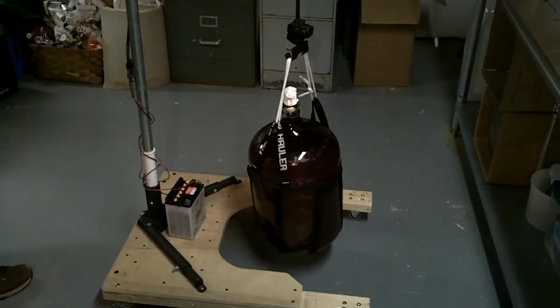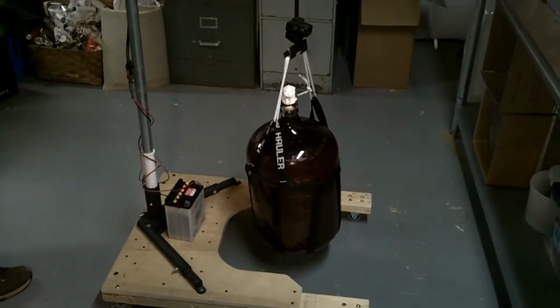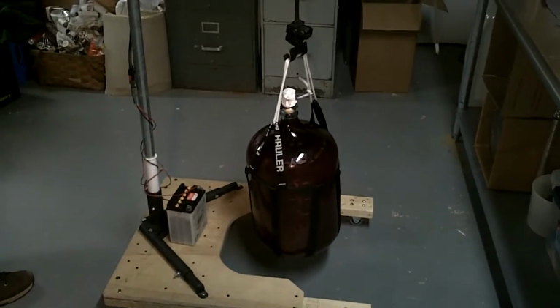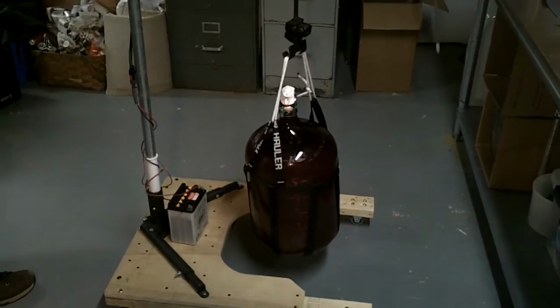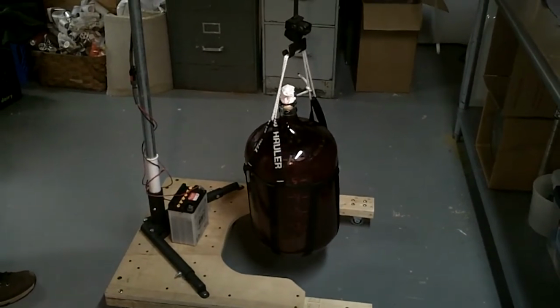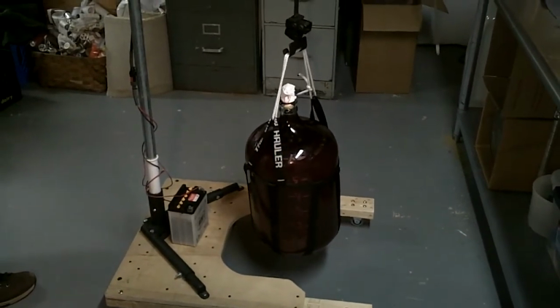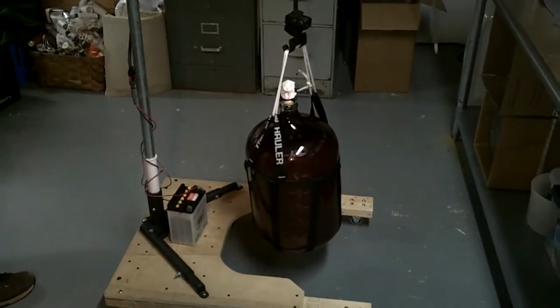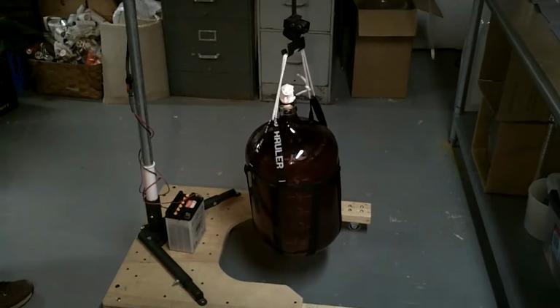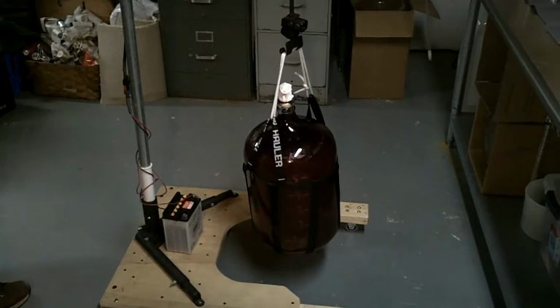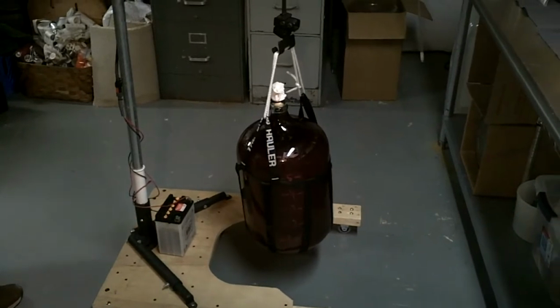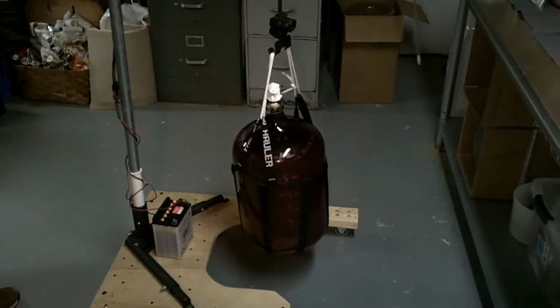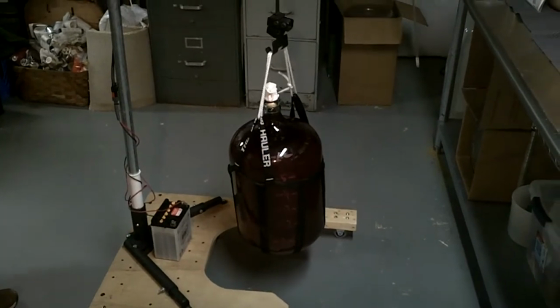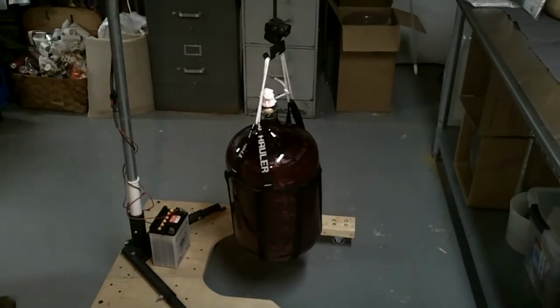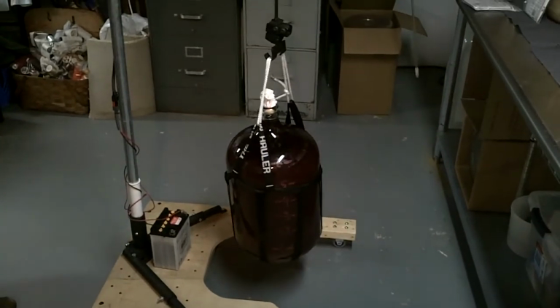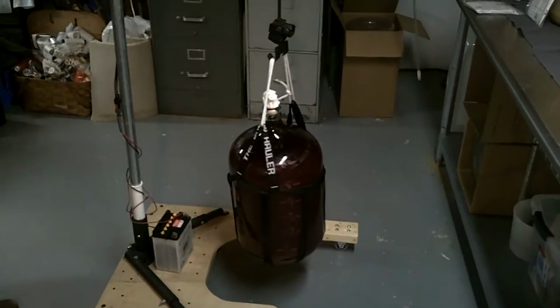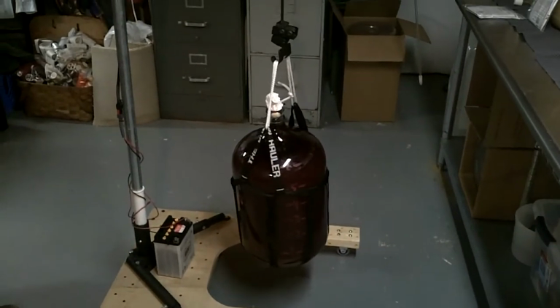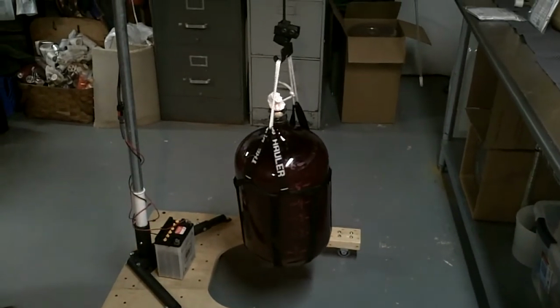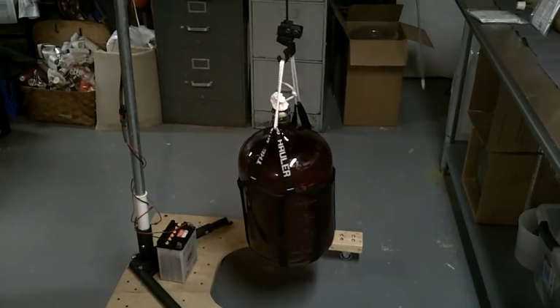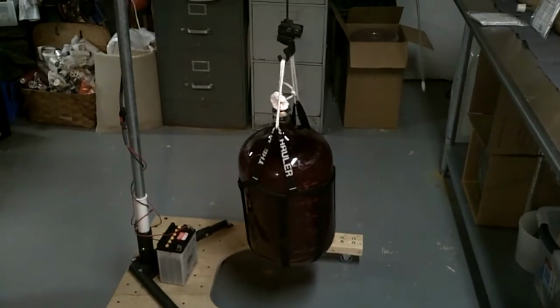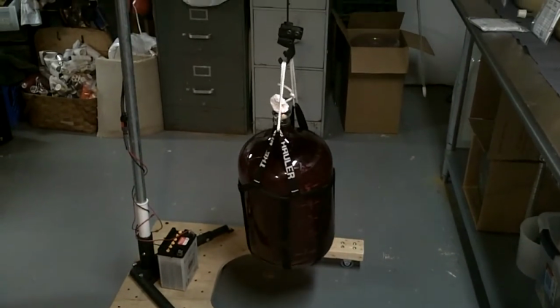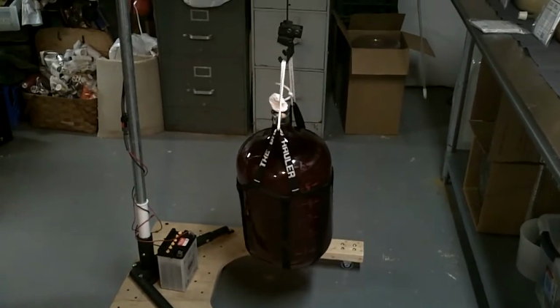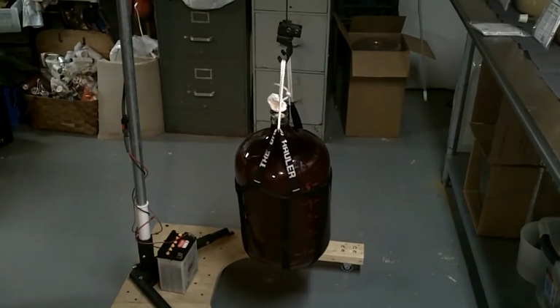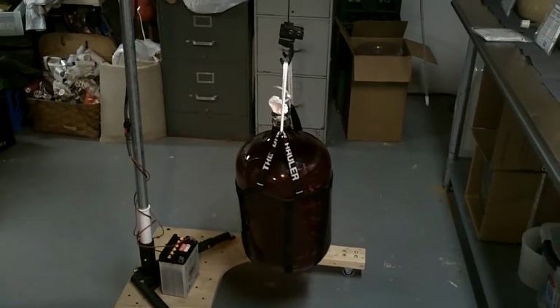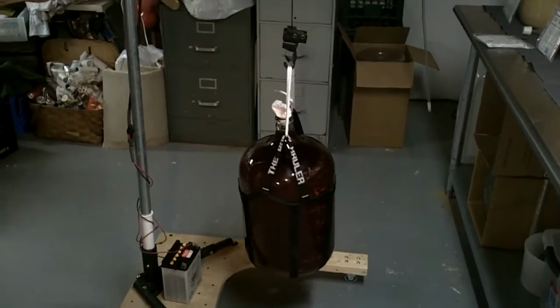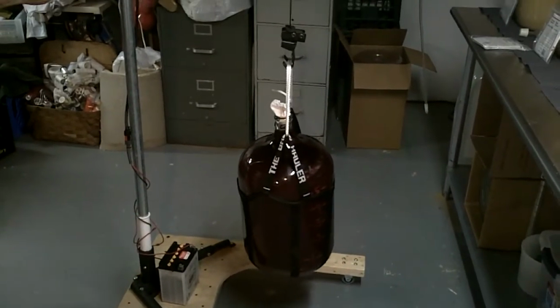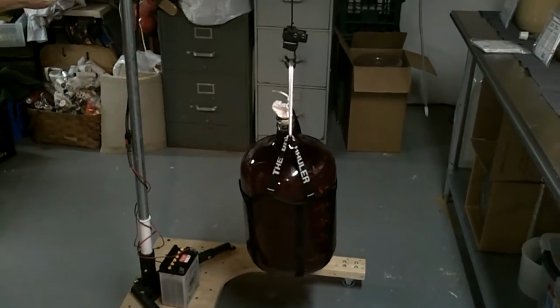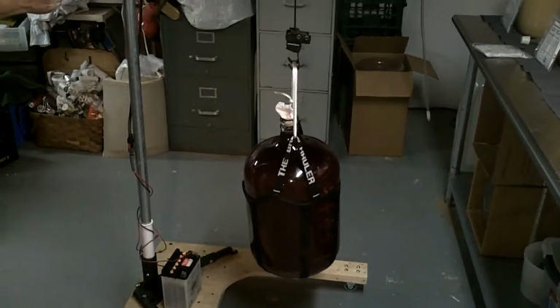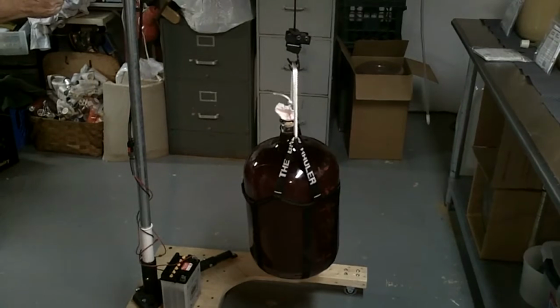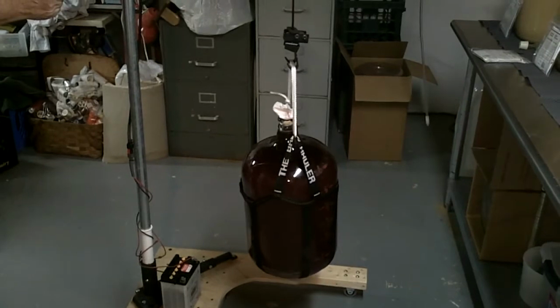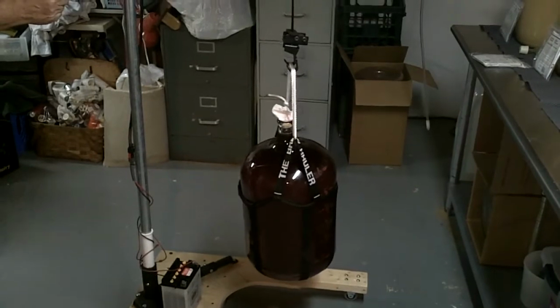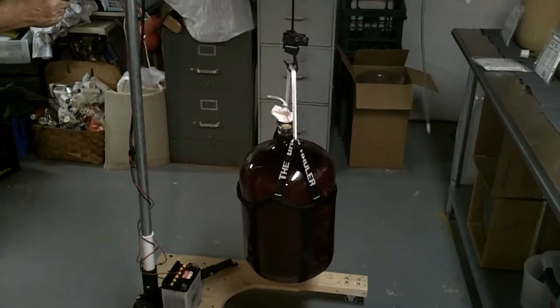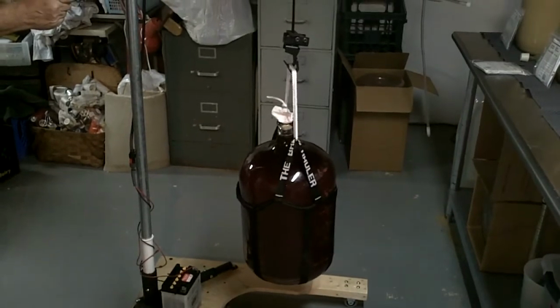Speed this up on the way up, yeah. Once I put it on the computer I can speed it up.